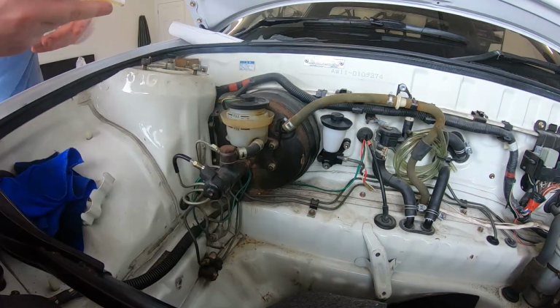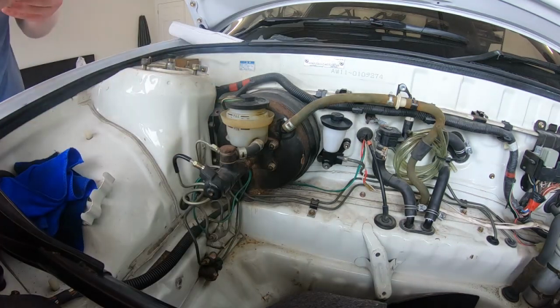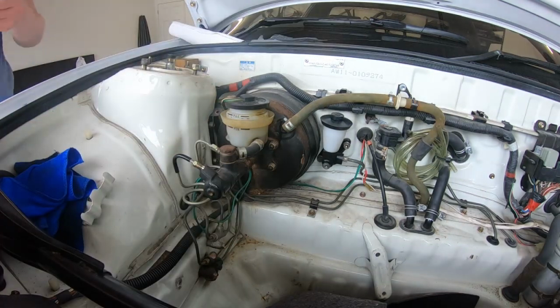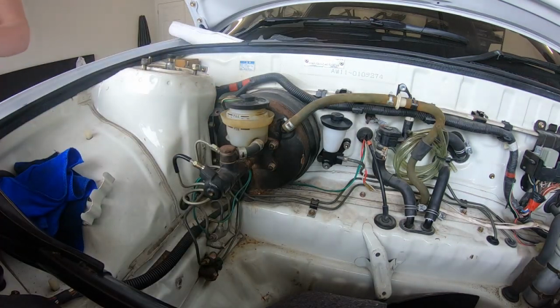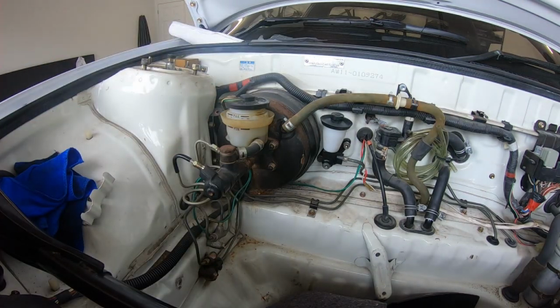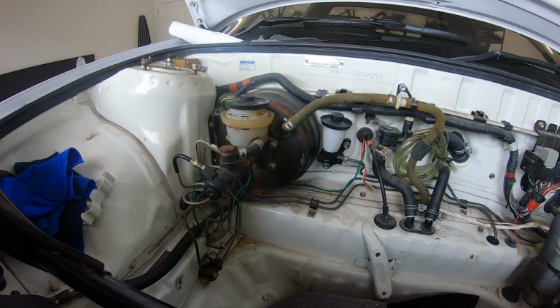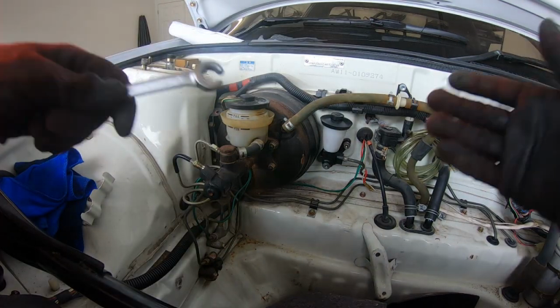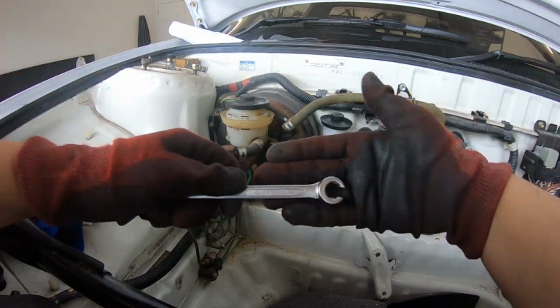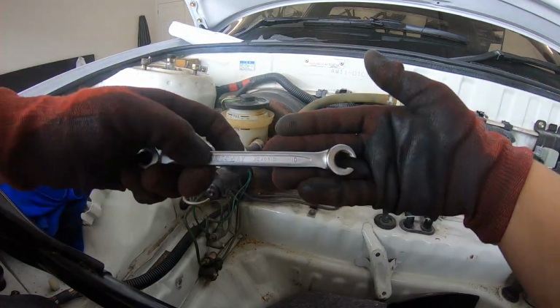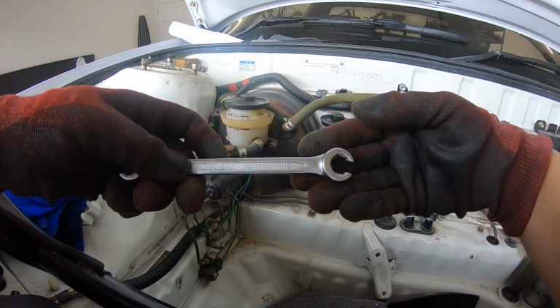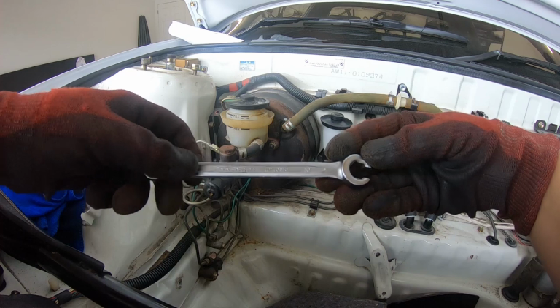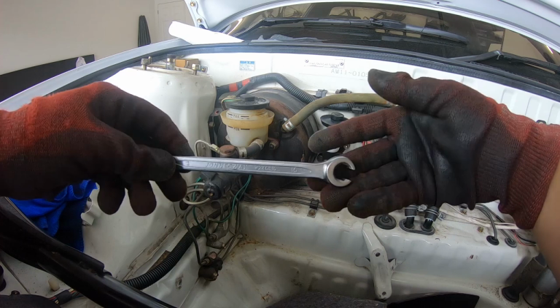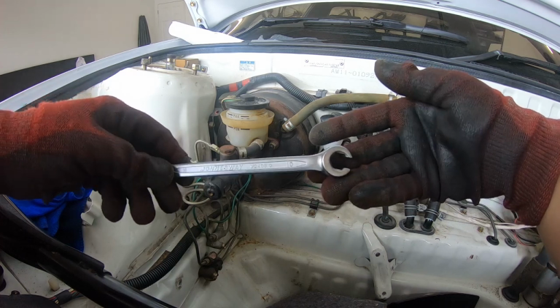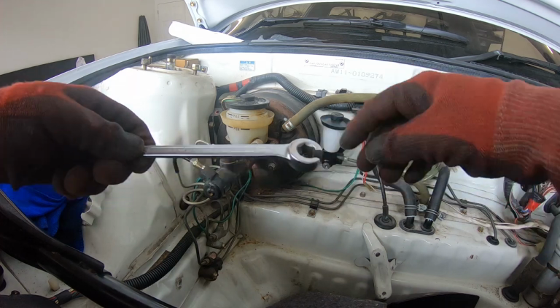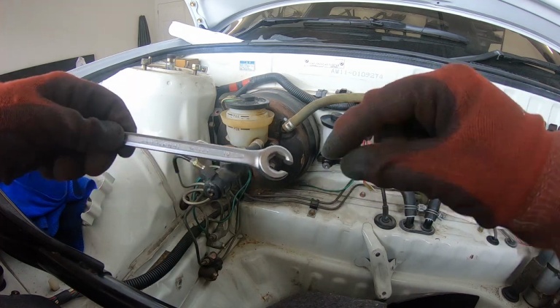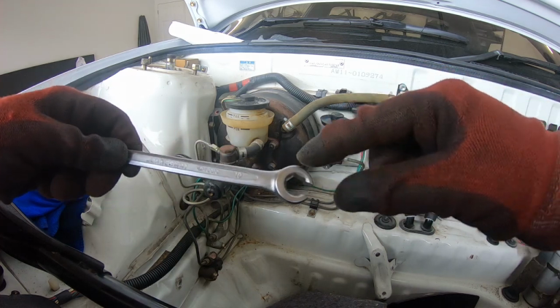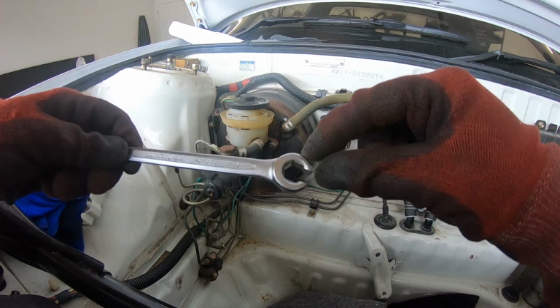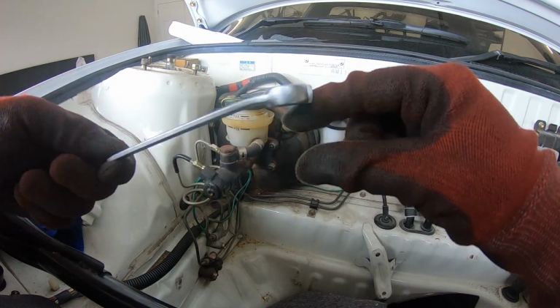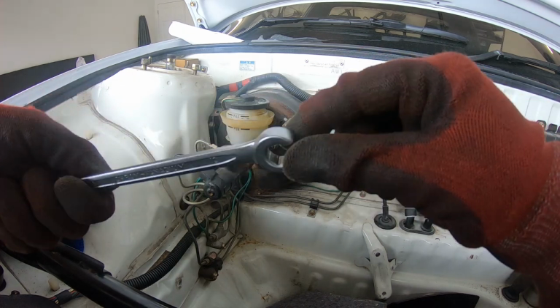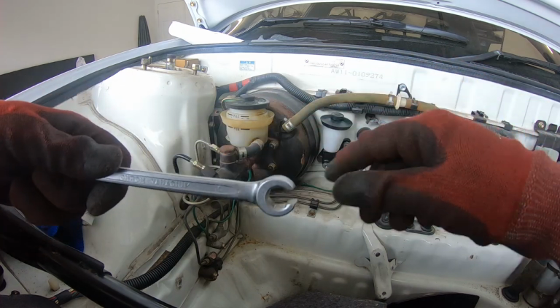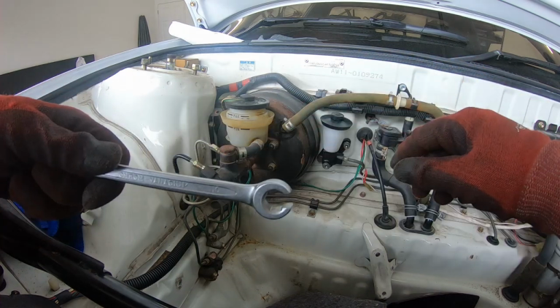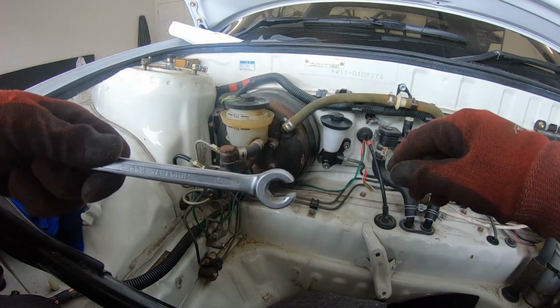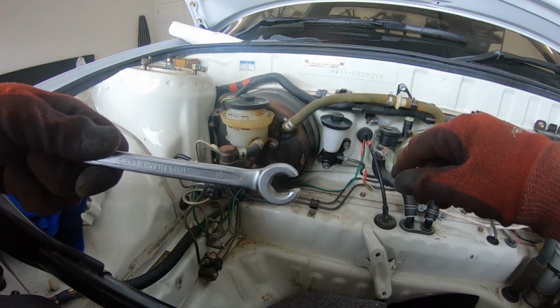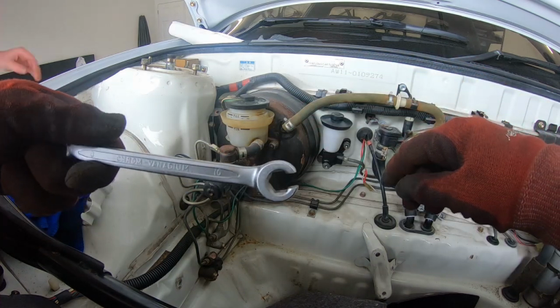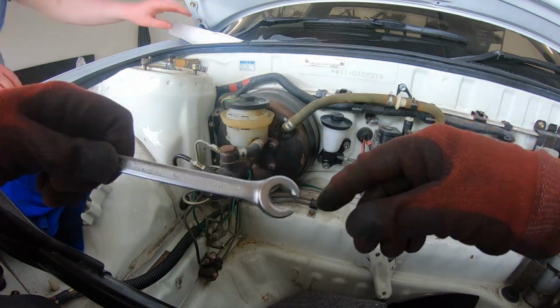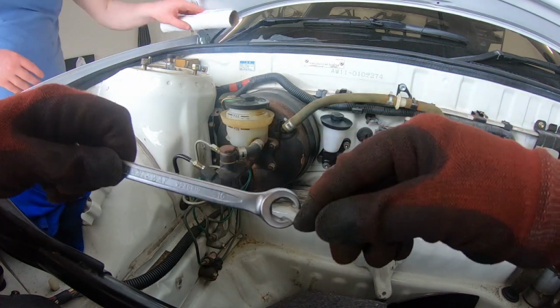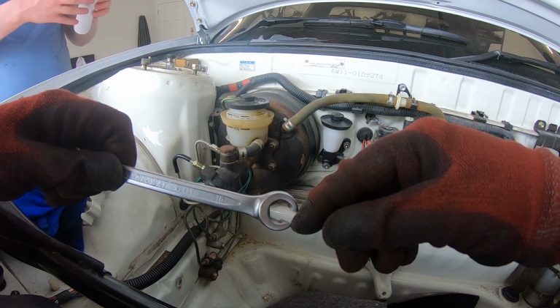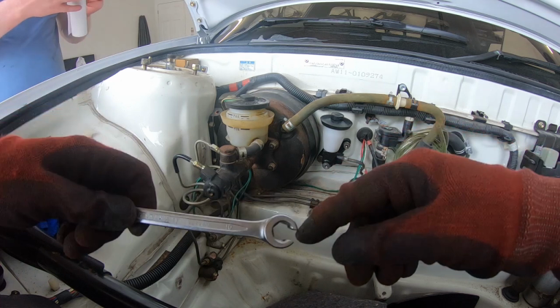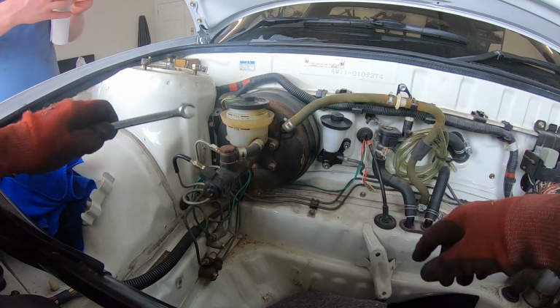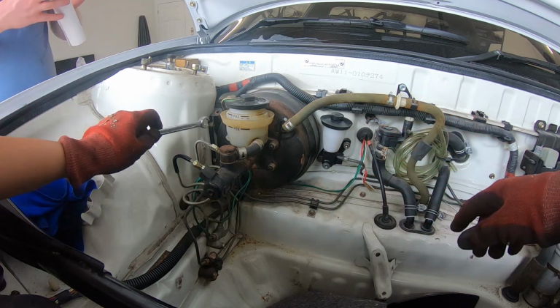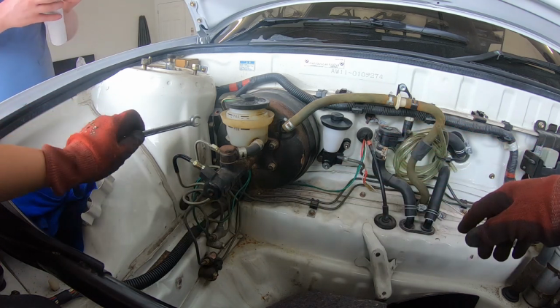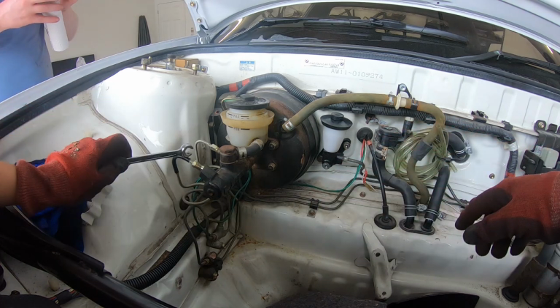So now we get some paper towels. We're just using one of those almost completely closed spanners - this is a 10mm - to loosen these two bolts.